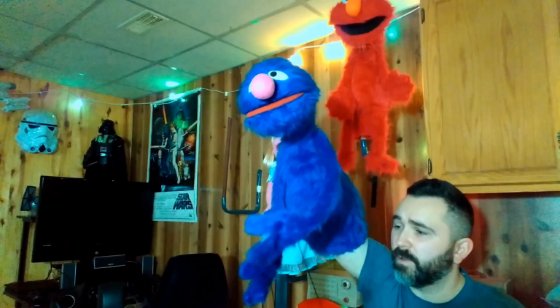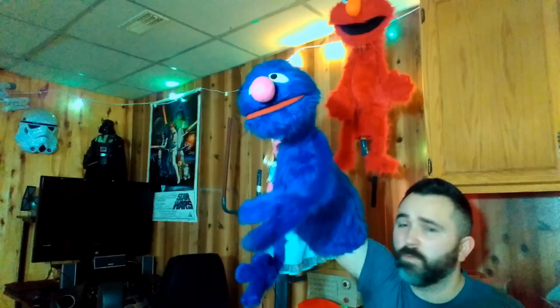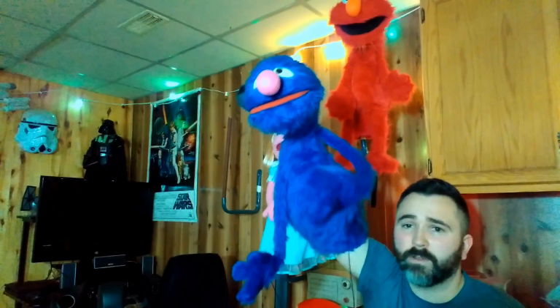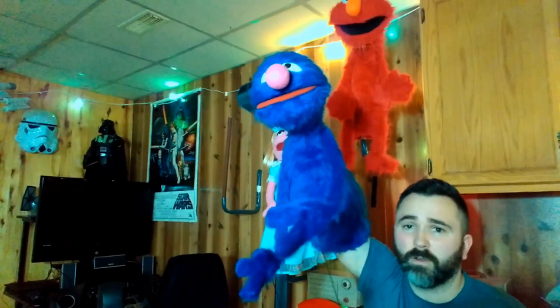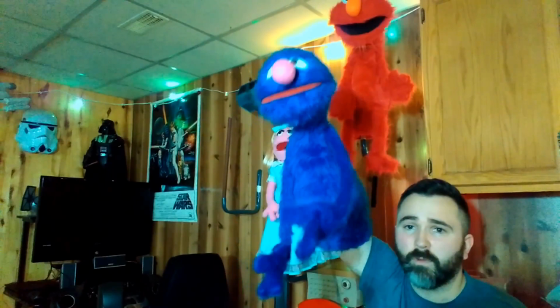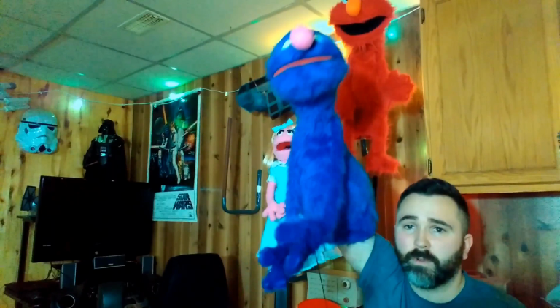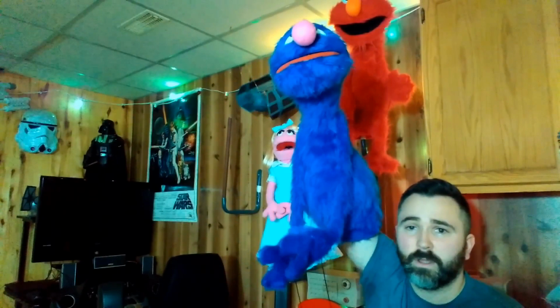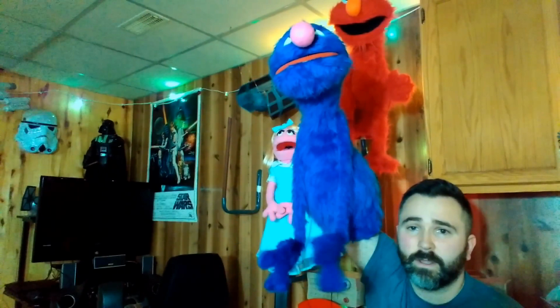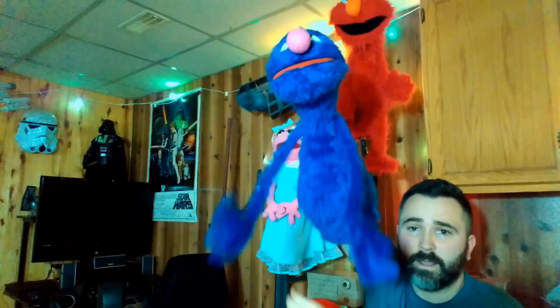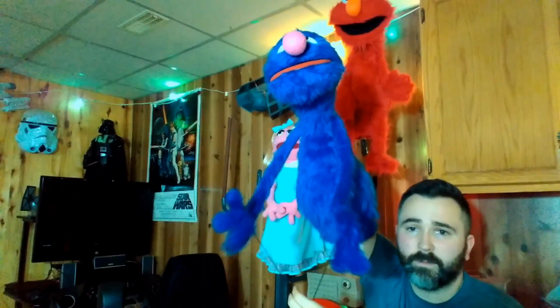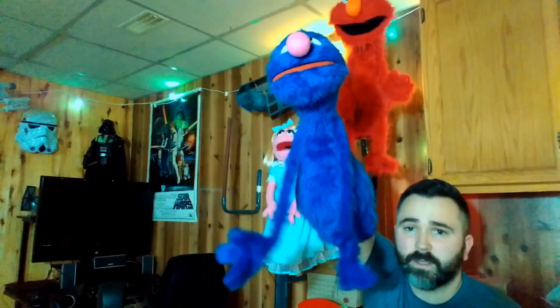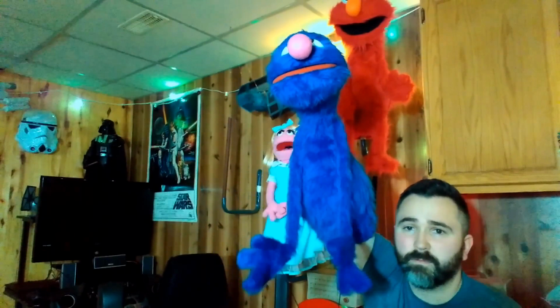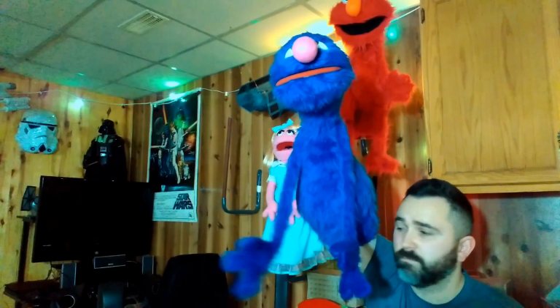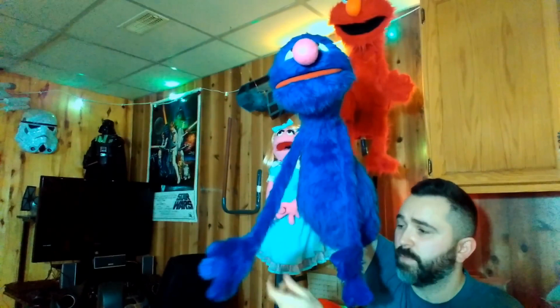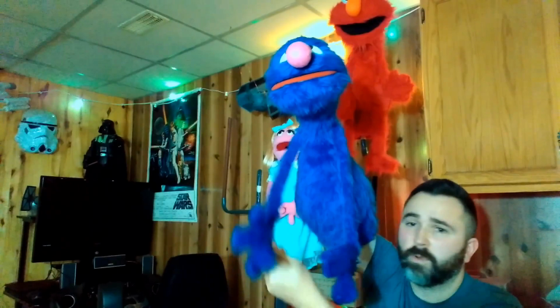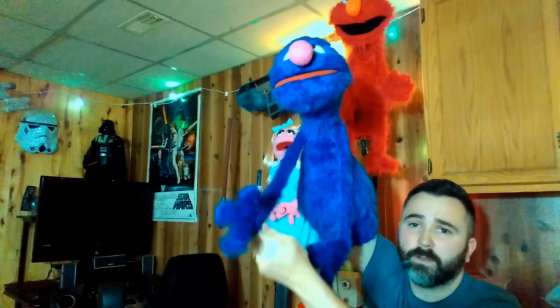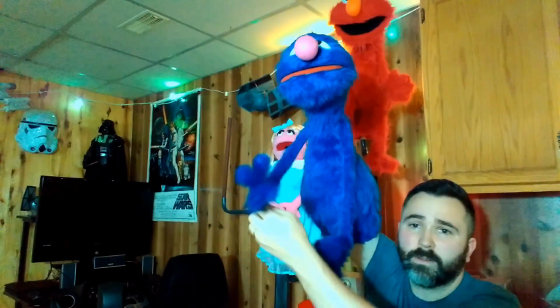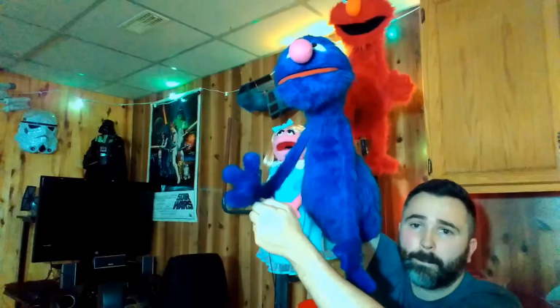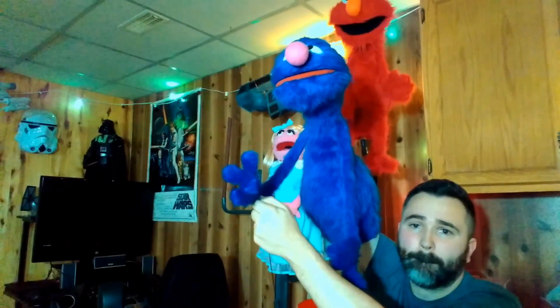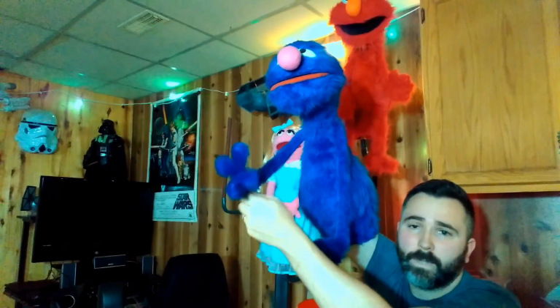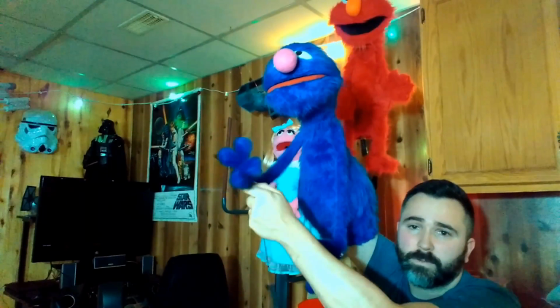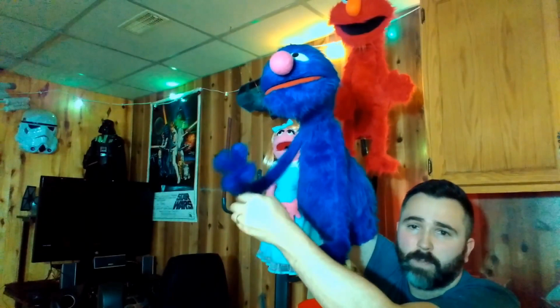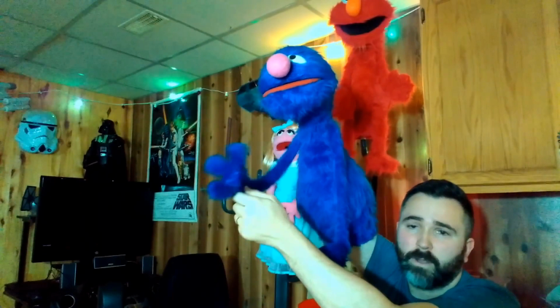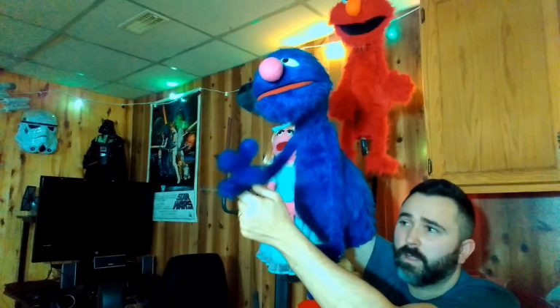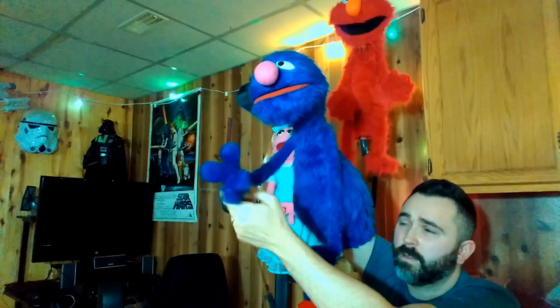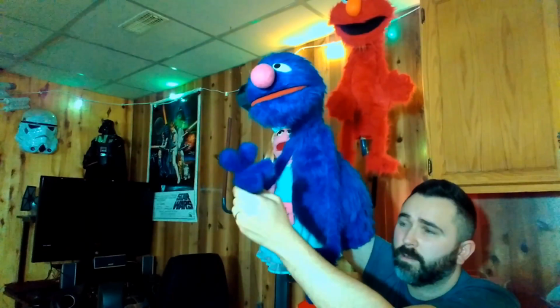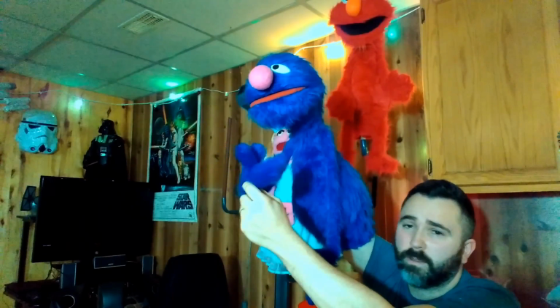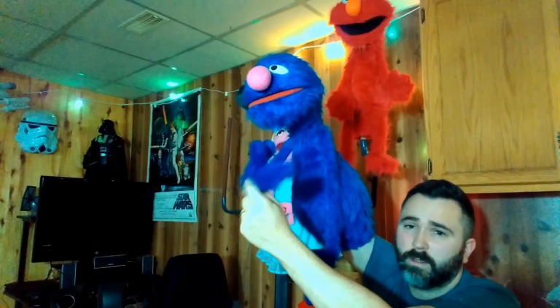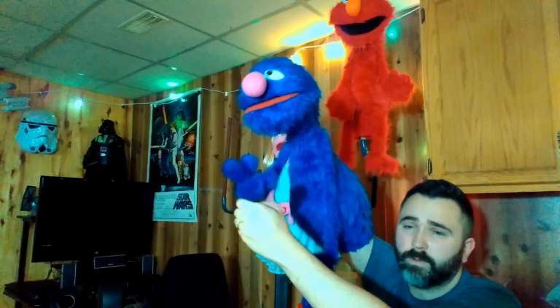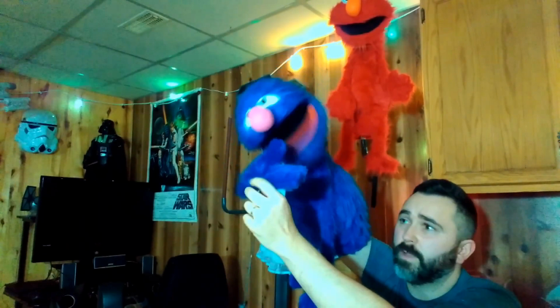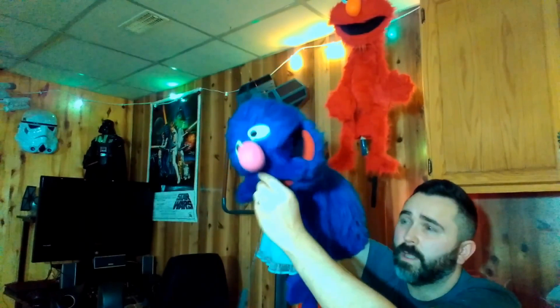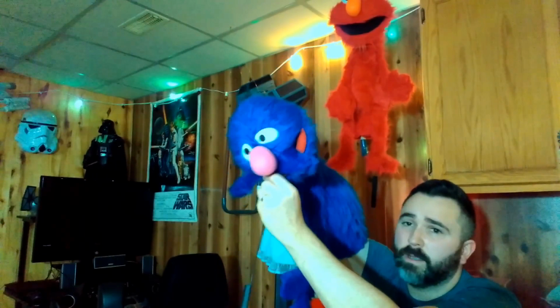His arm rods are removable. They can pop right out like this. Pop it out. With his floppy hand.